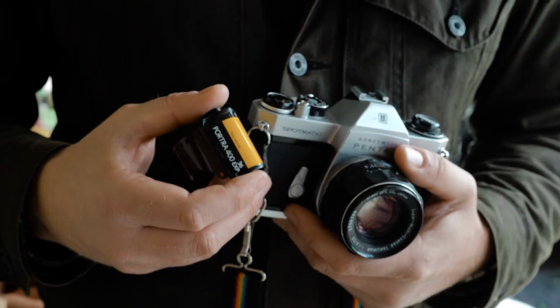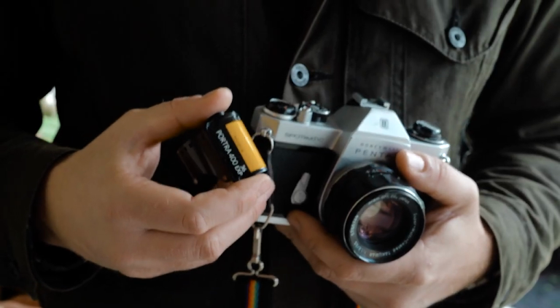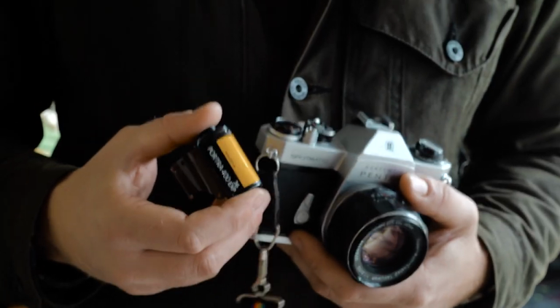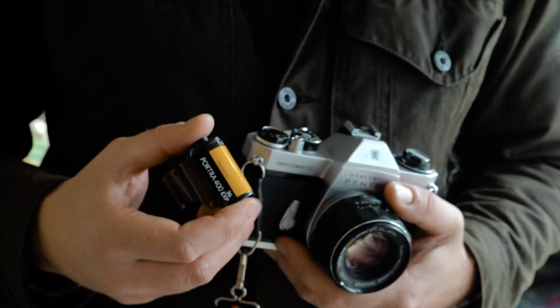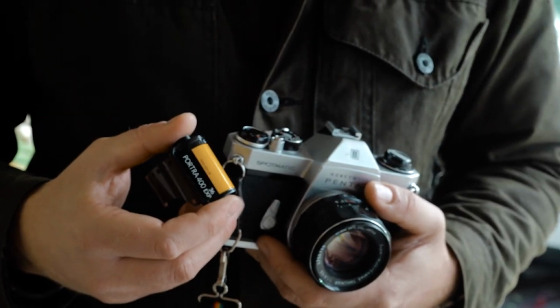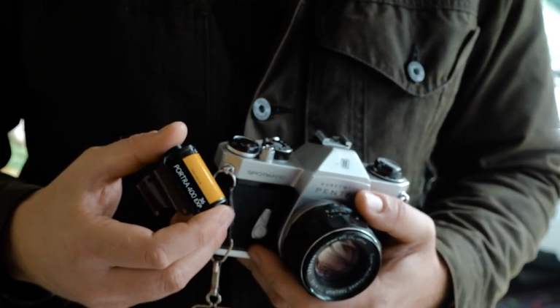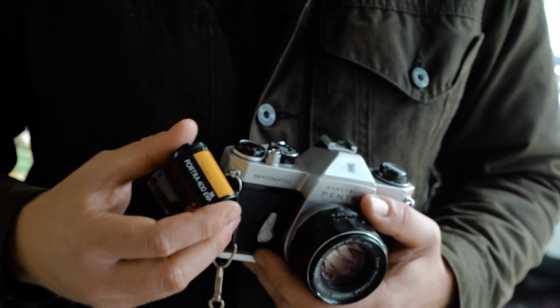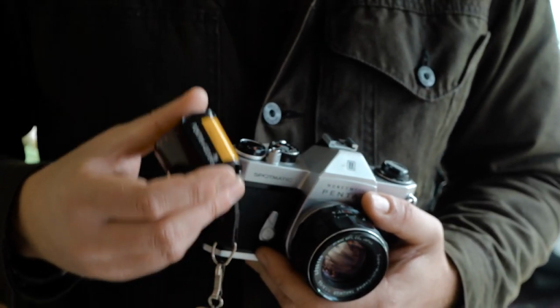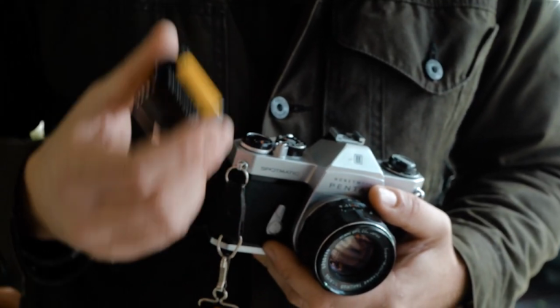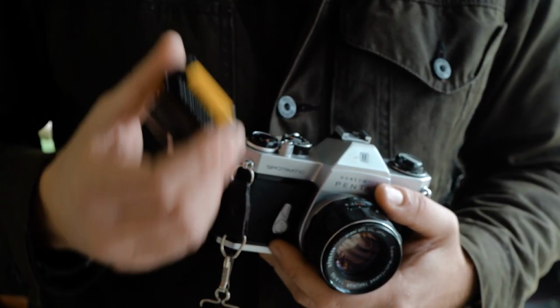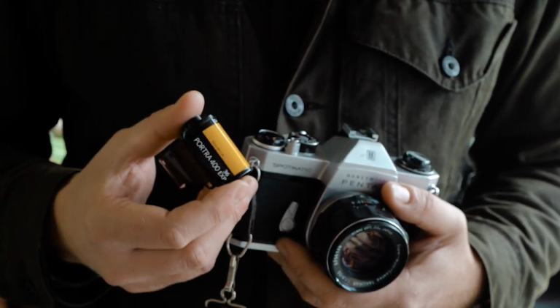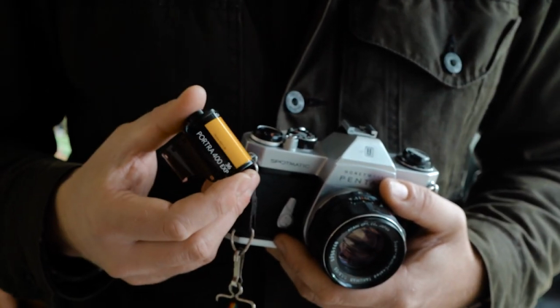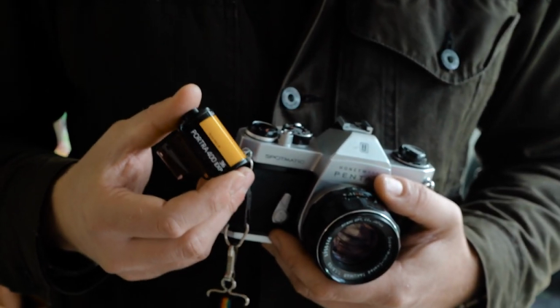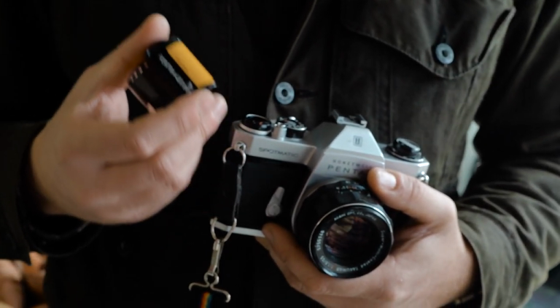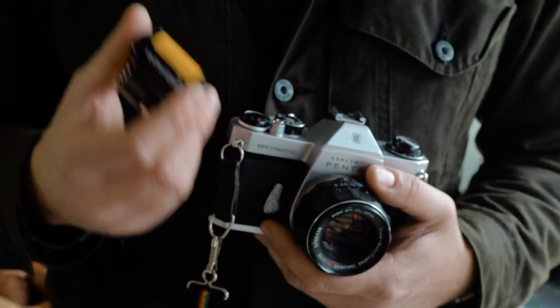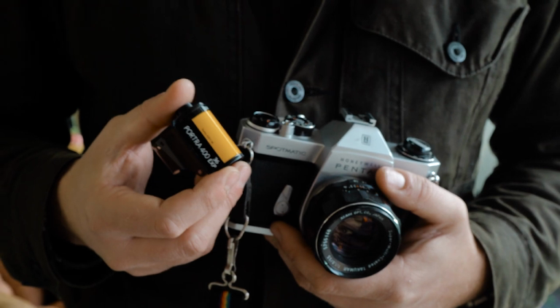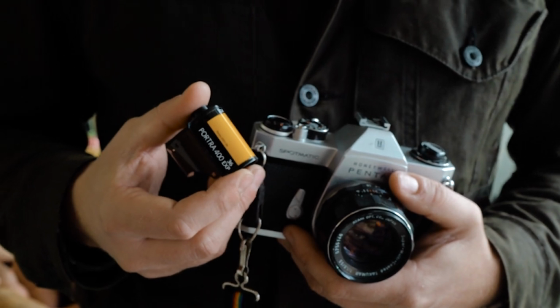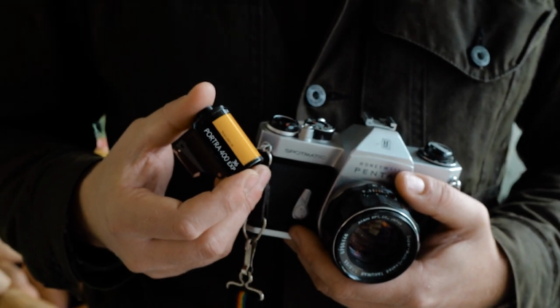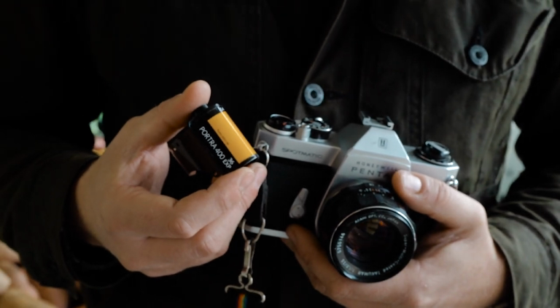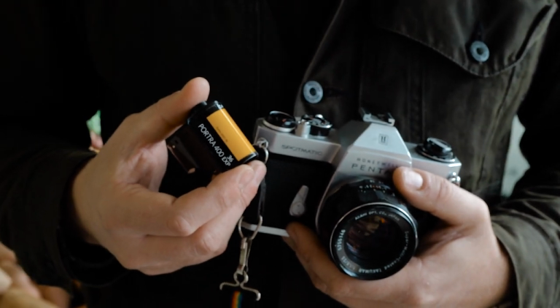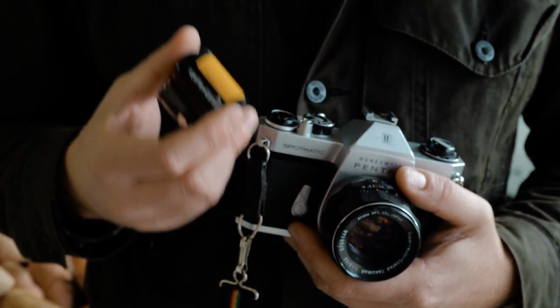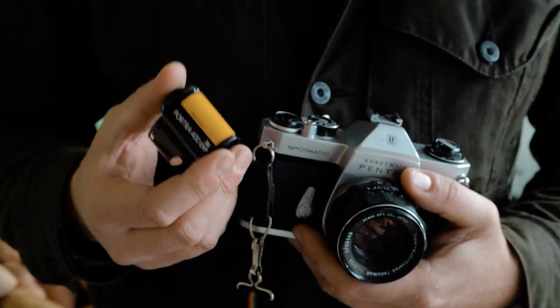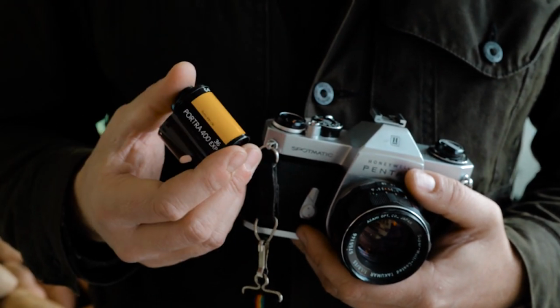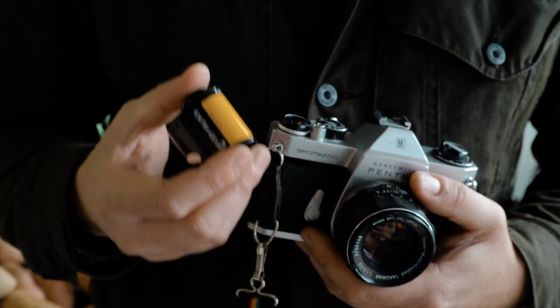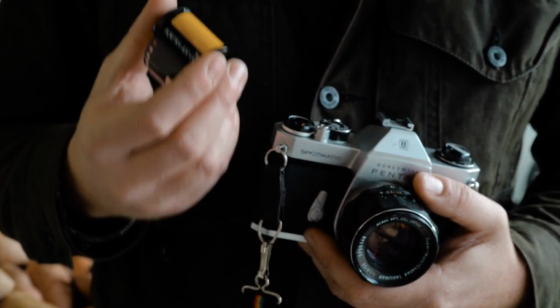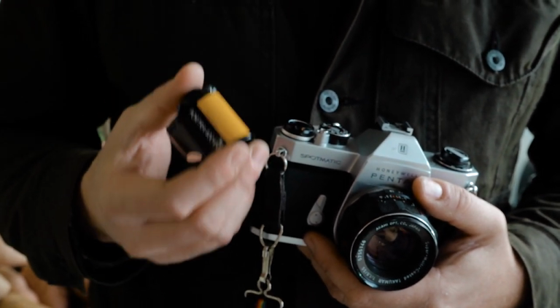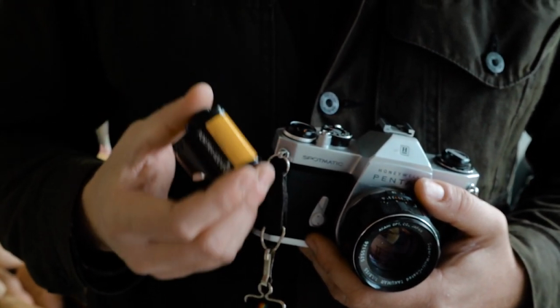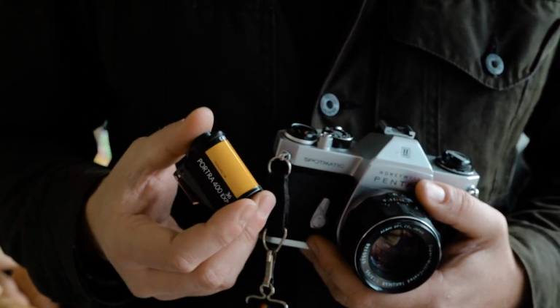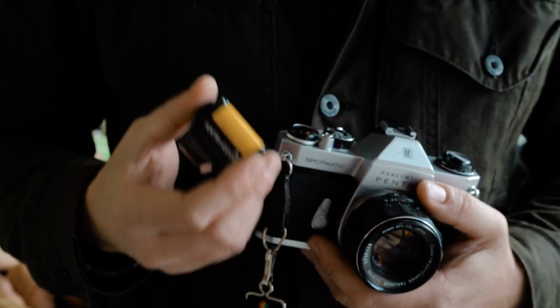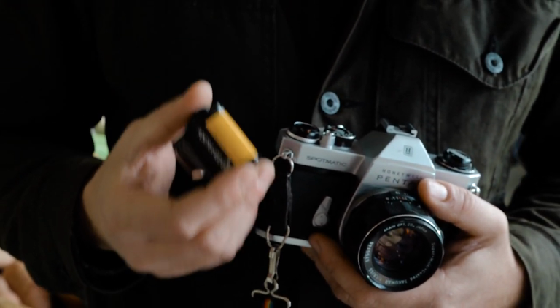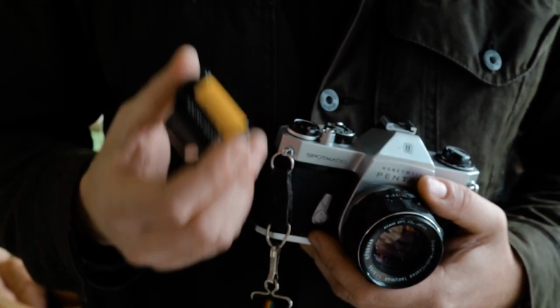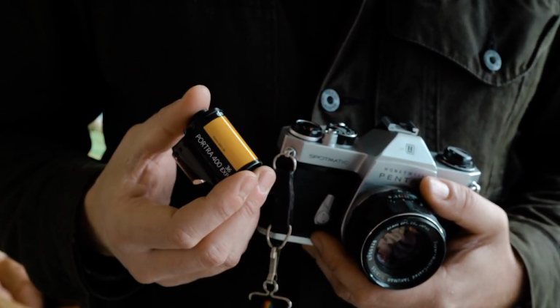For your first roll of film I recommend that you try Portra 400. It's a professional level film, but what's great about it is it's very, very forgiving in terms of exposure.